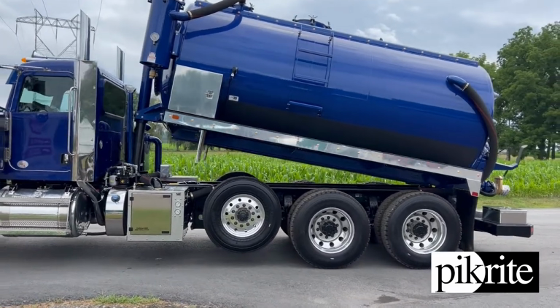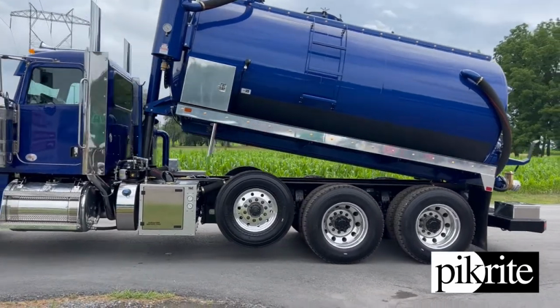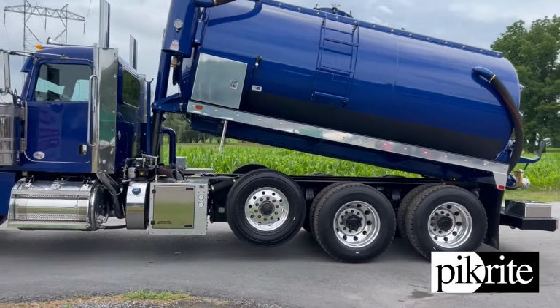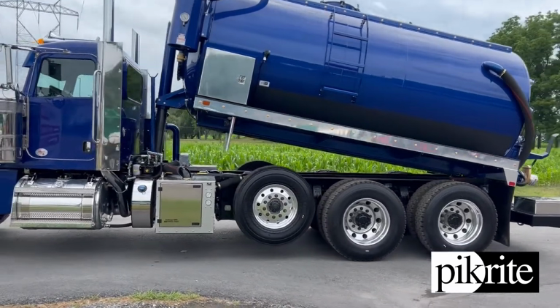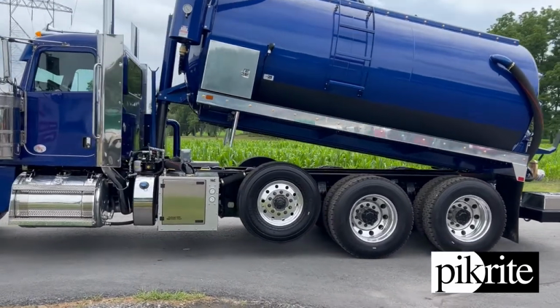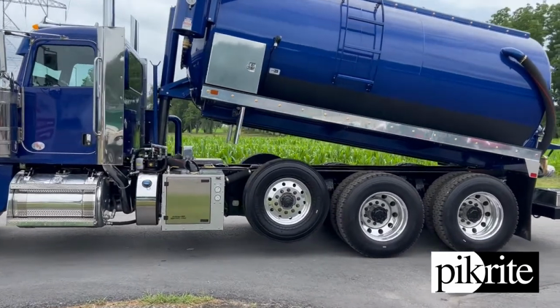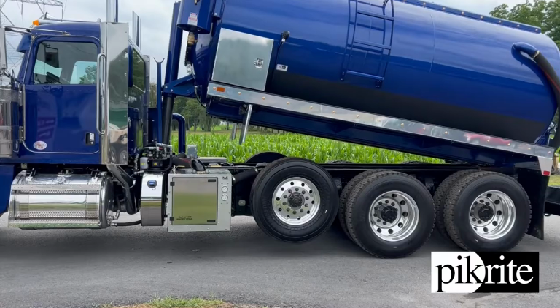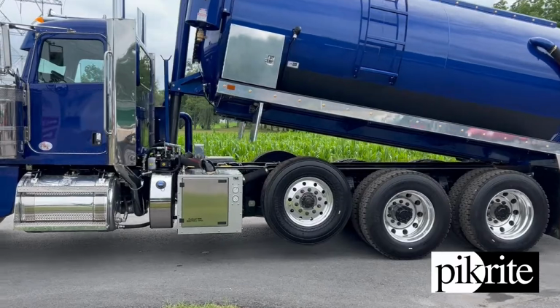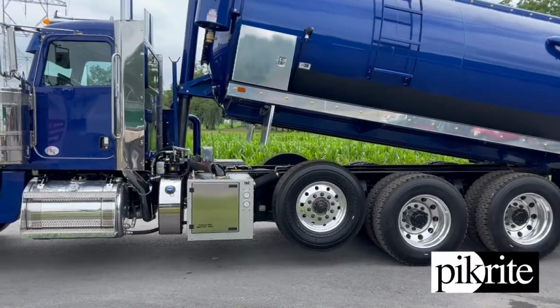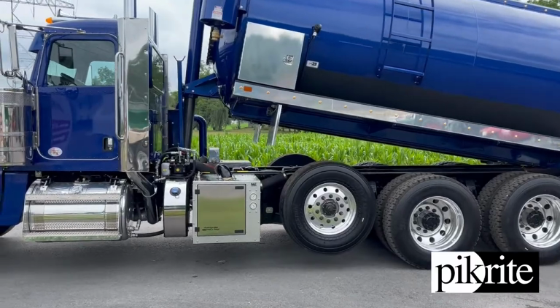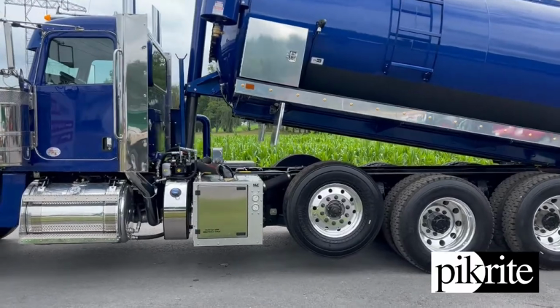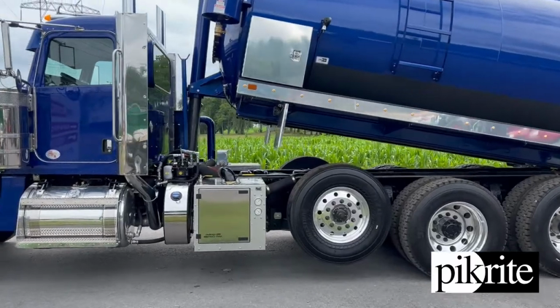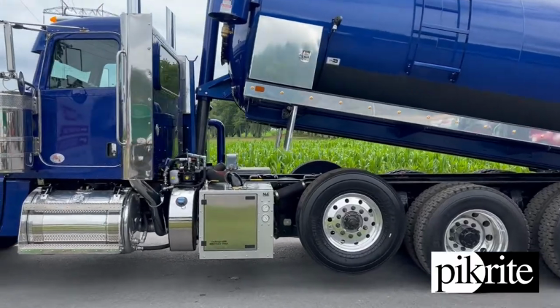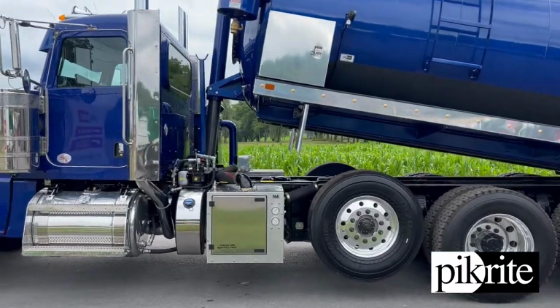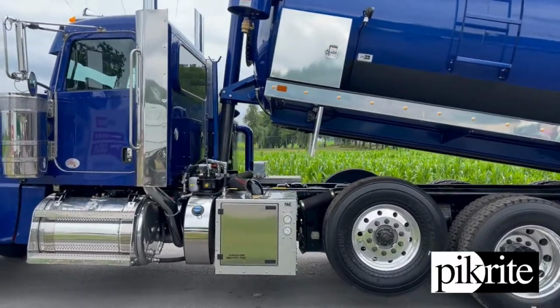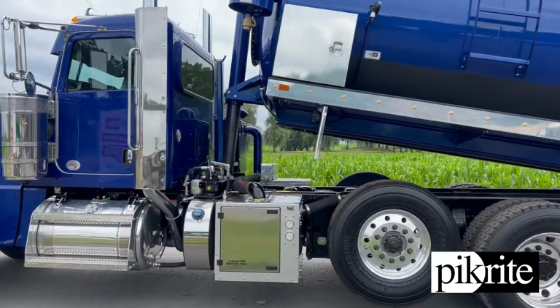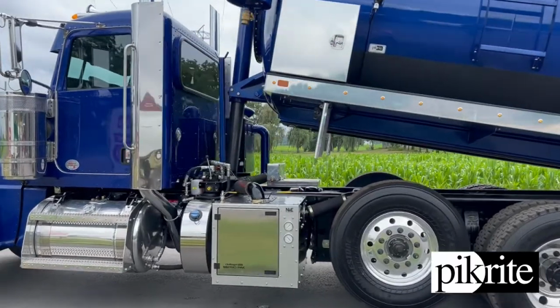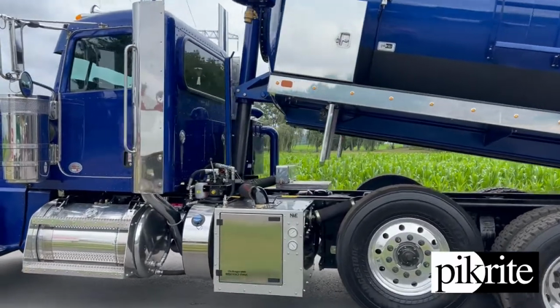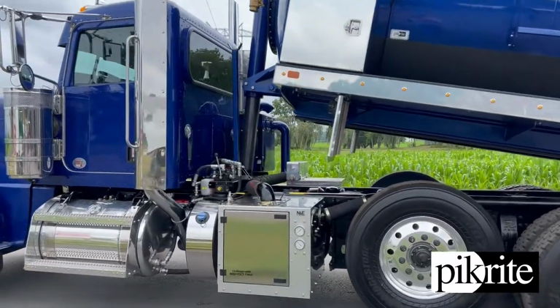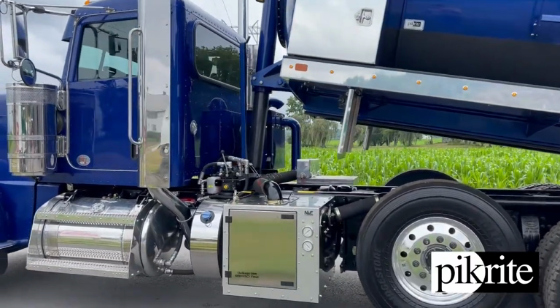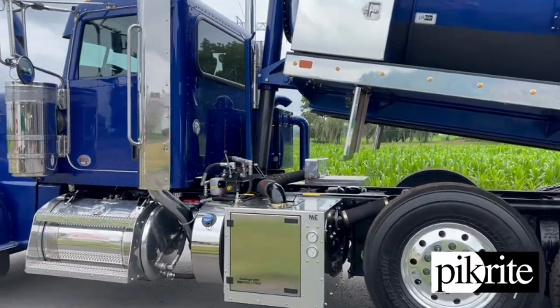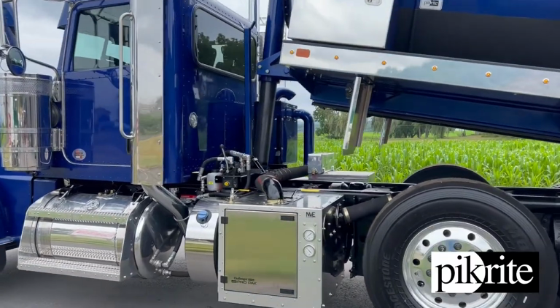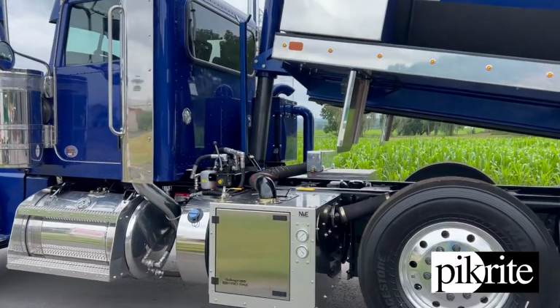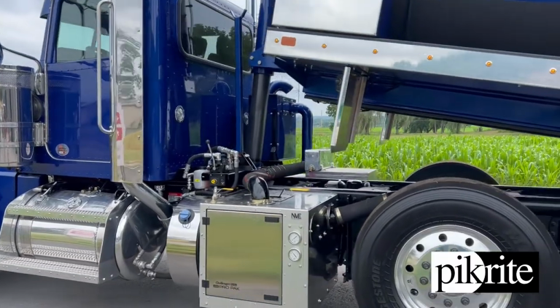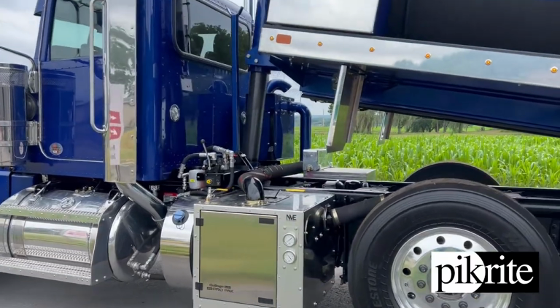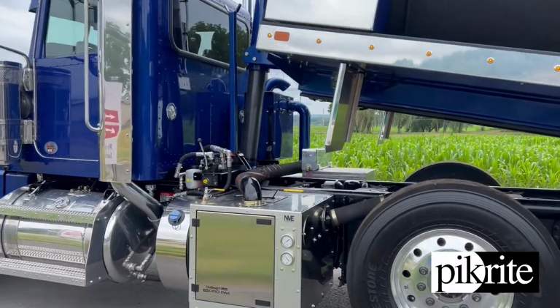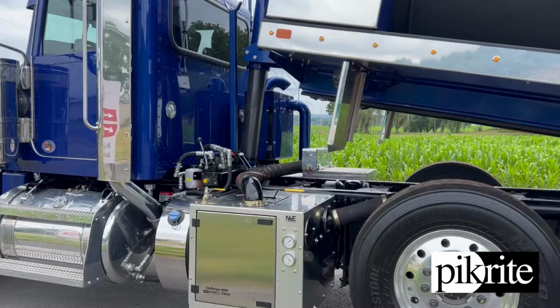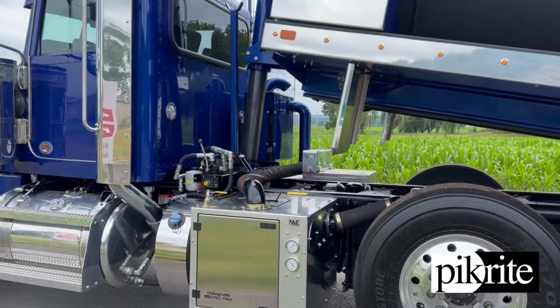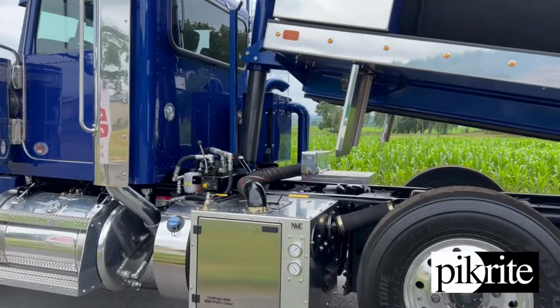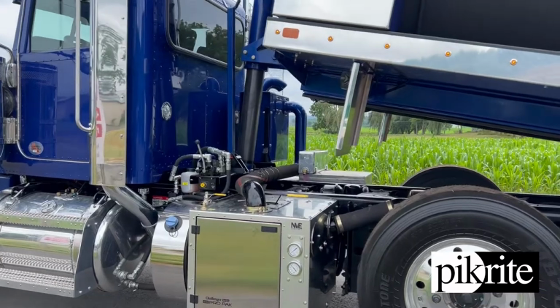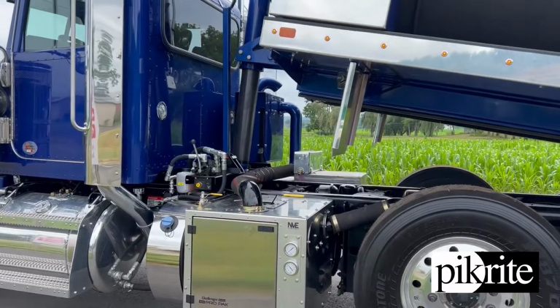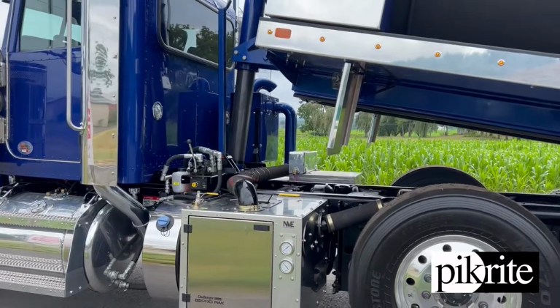4310 blower — the silencer for the blower is mounted up on the passenger side behind the cab, nice custom painted blue.